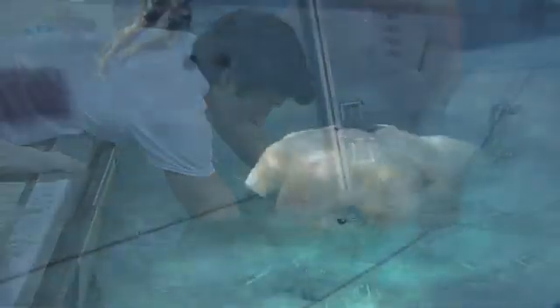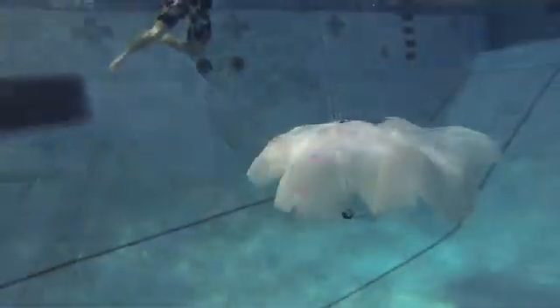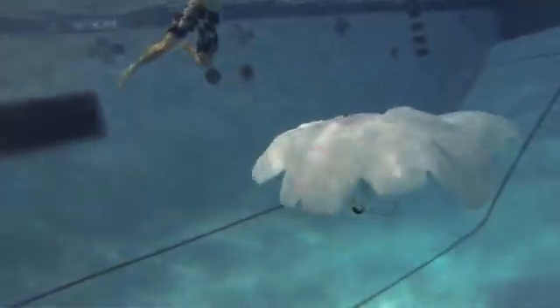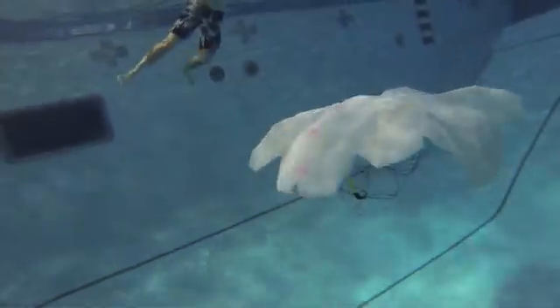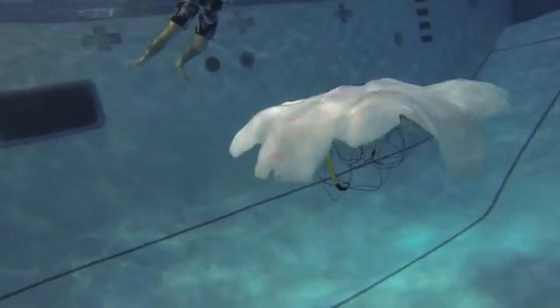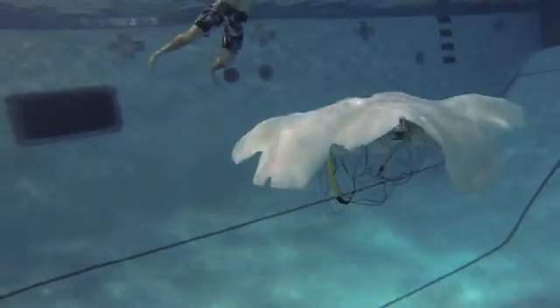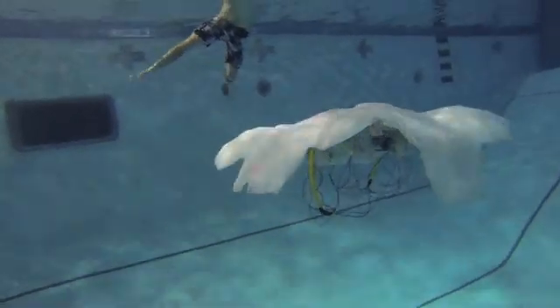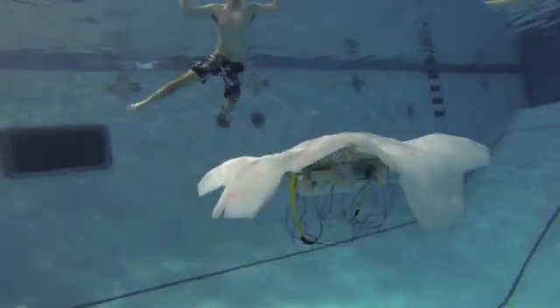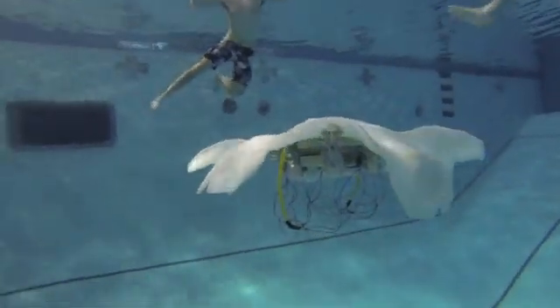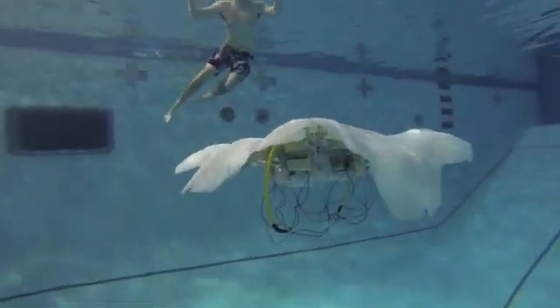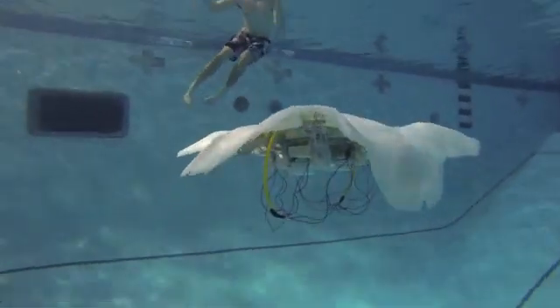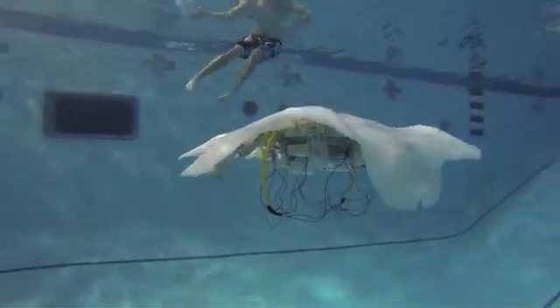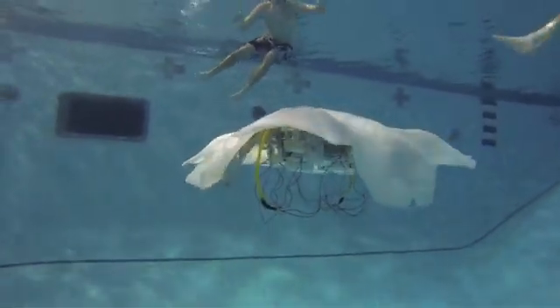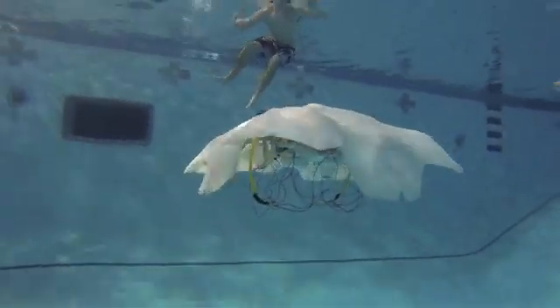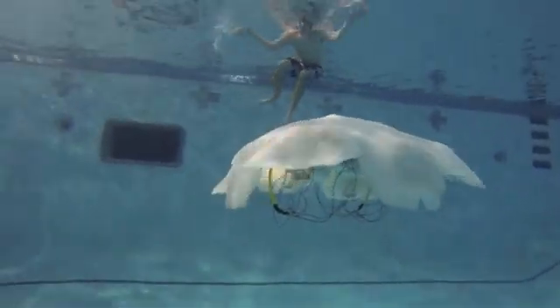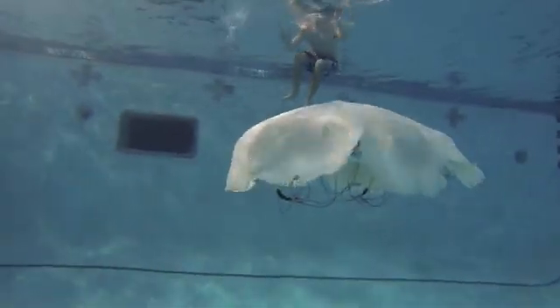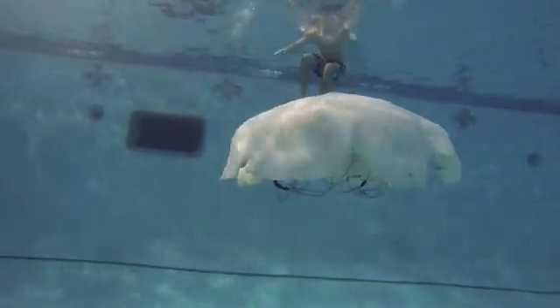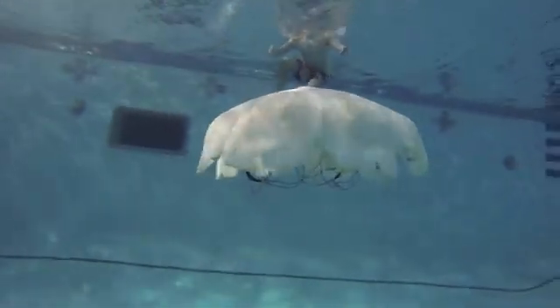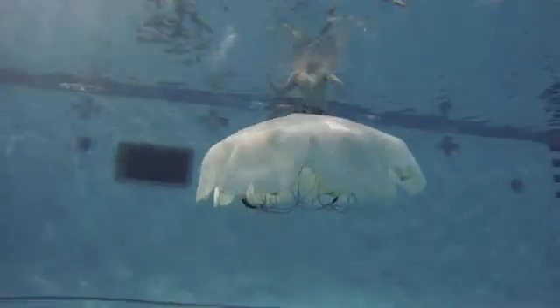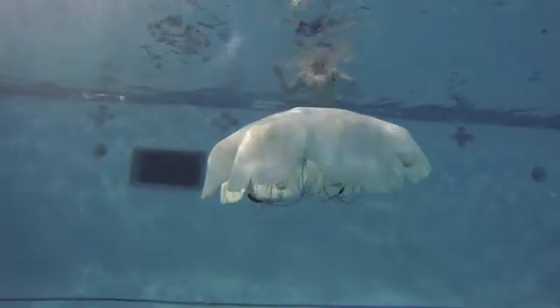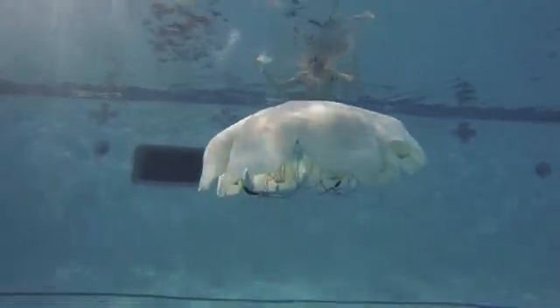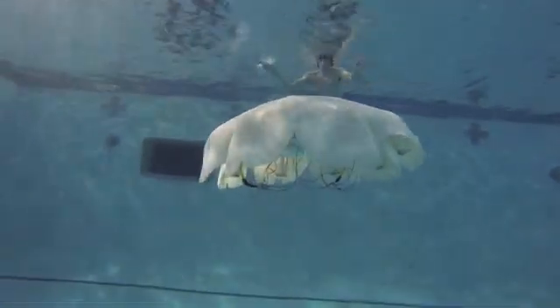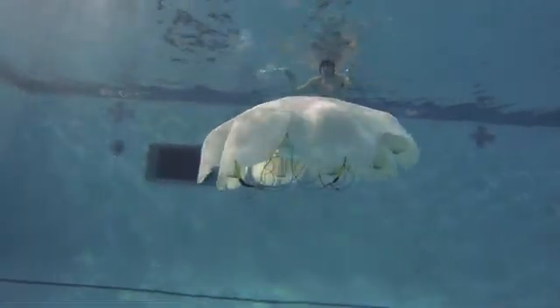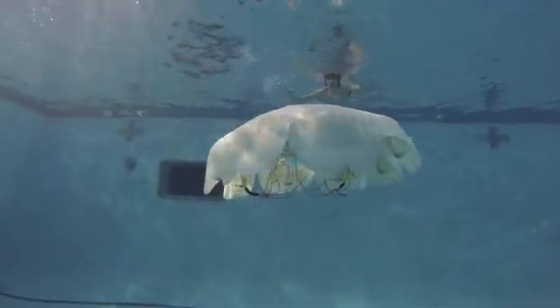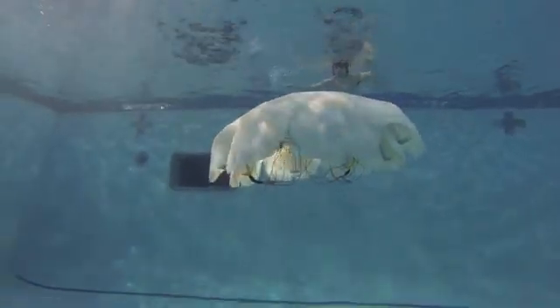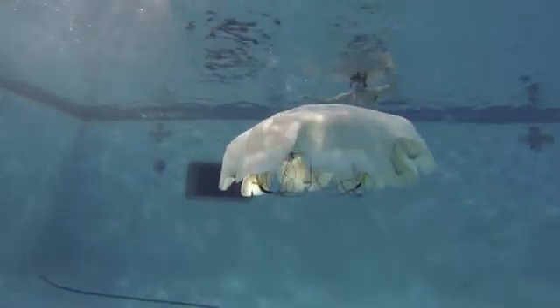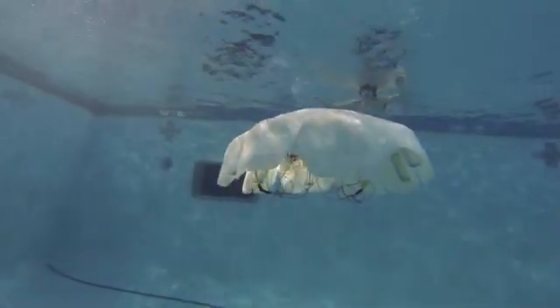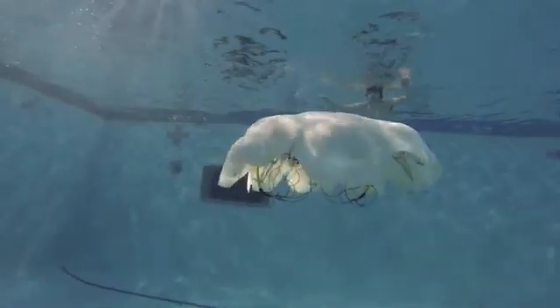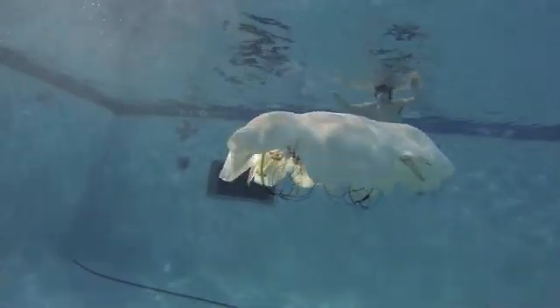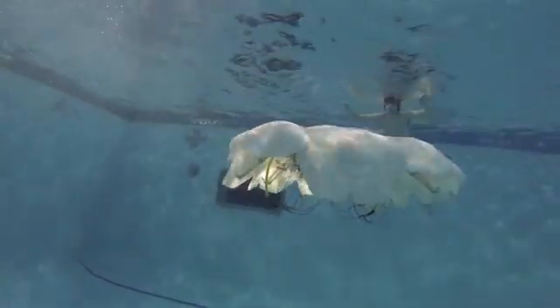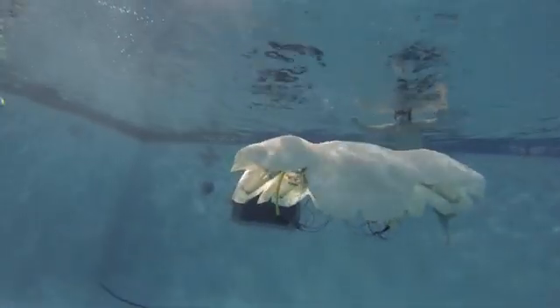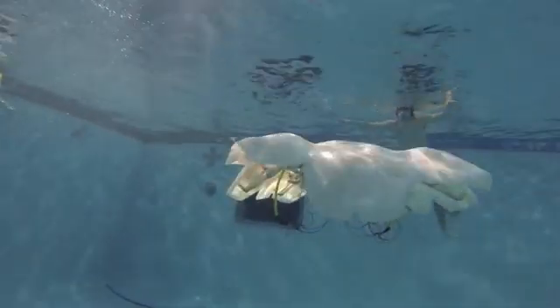In the future, a robot jellyfish's job could include conducting military surveillance, cleaning oil spills, or monitoring the environment.